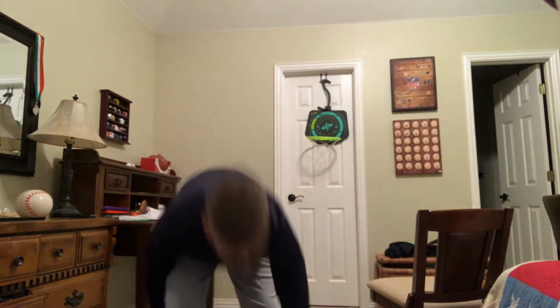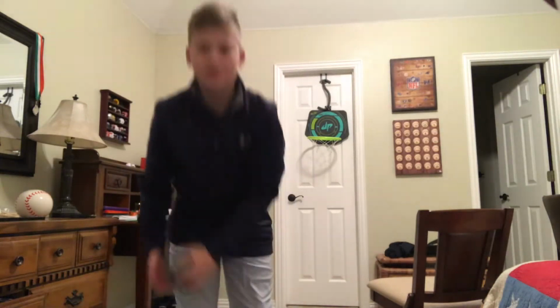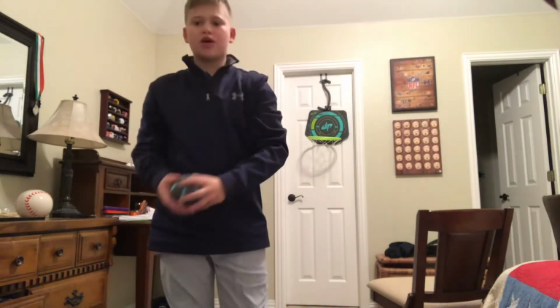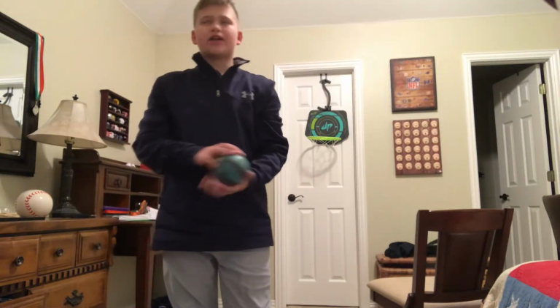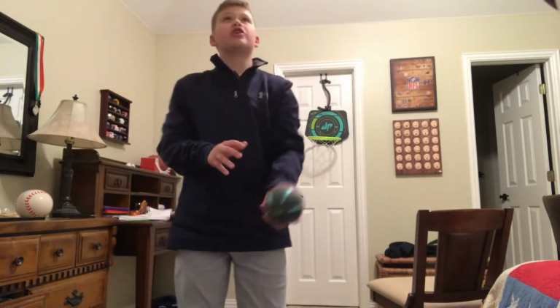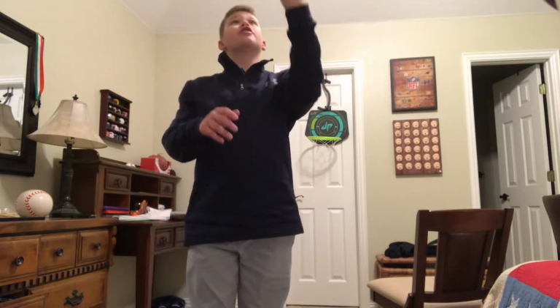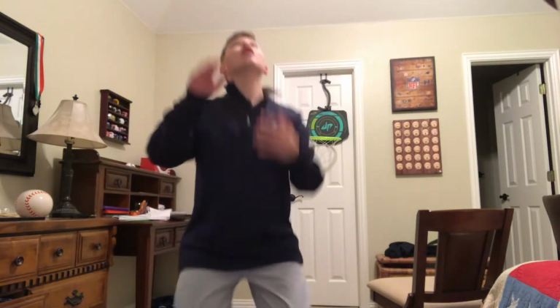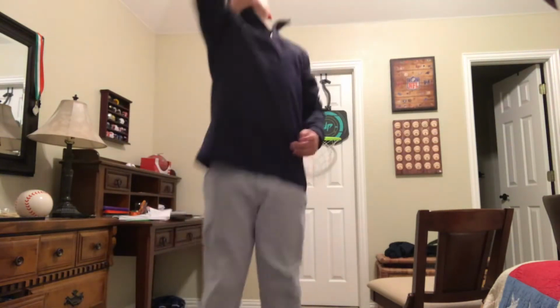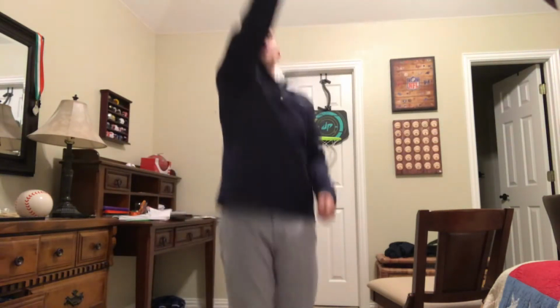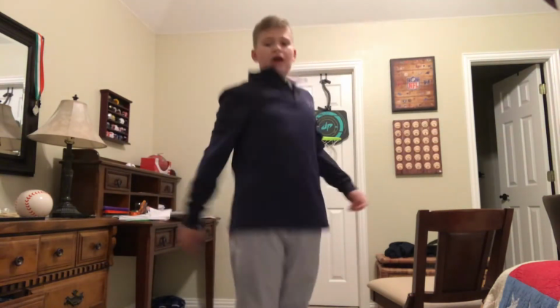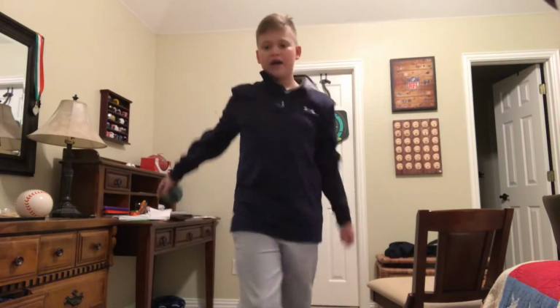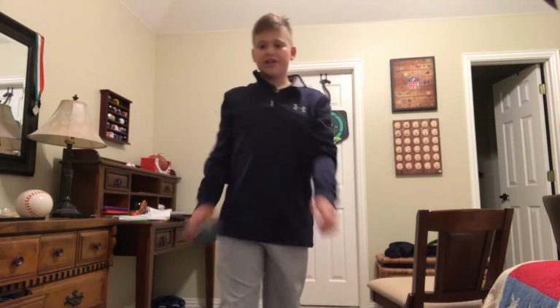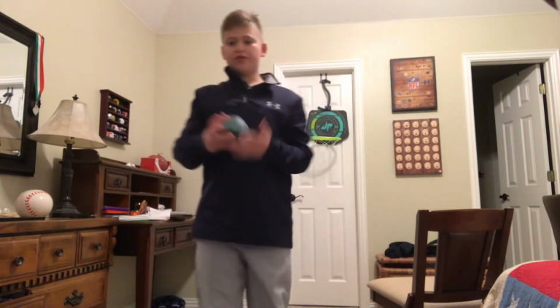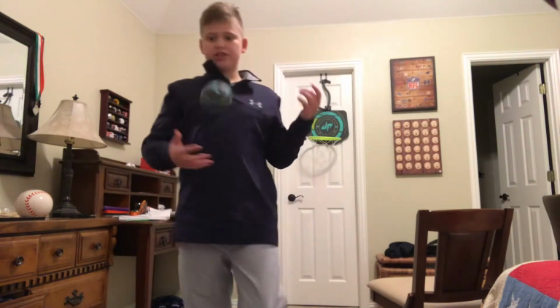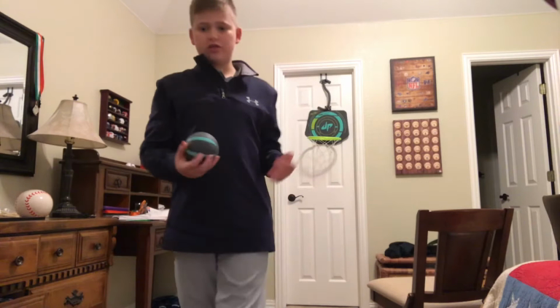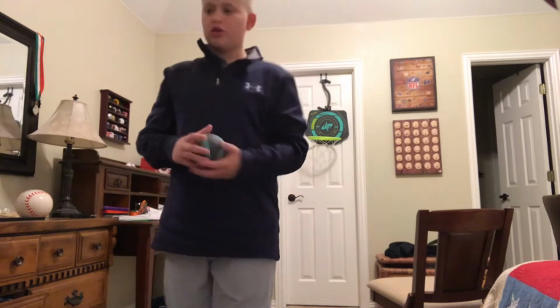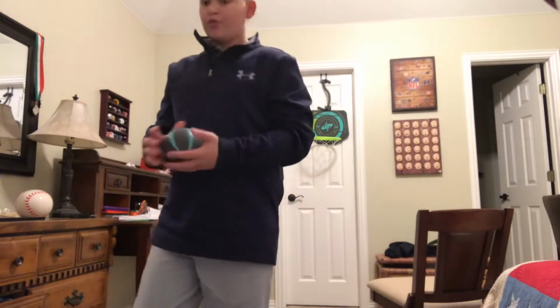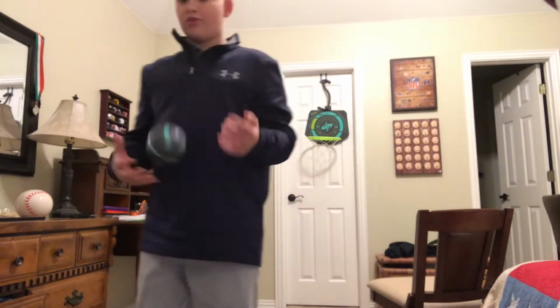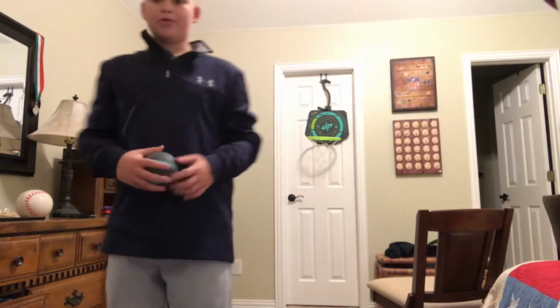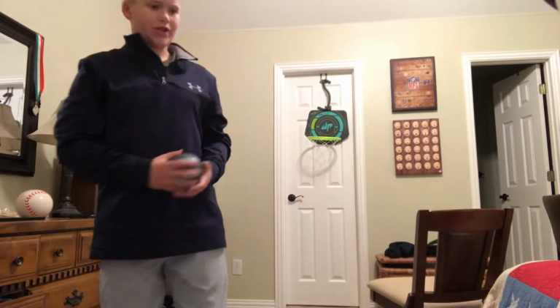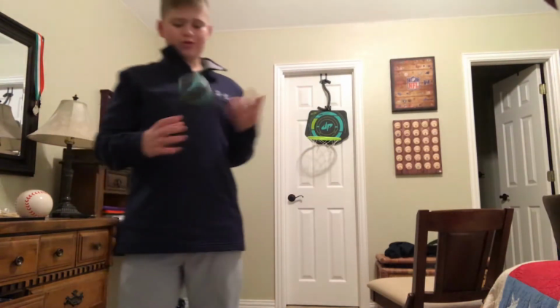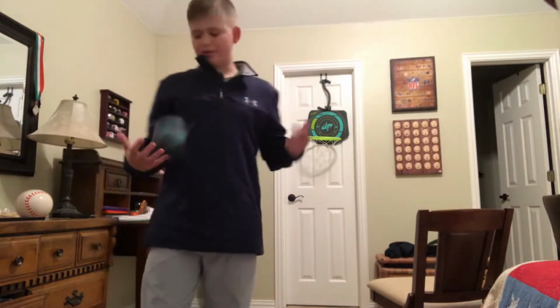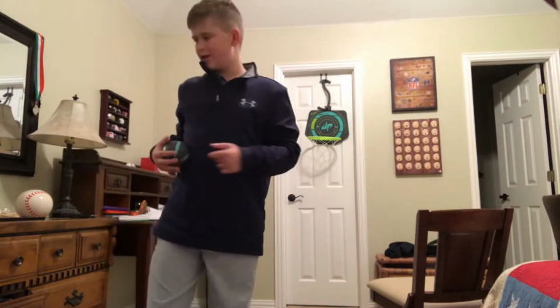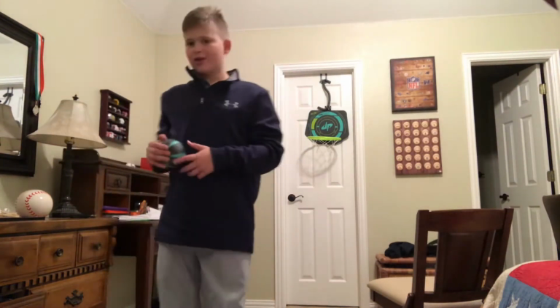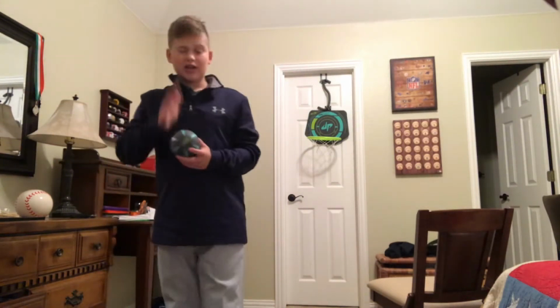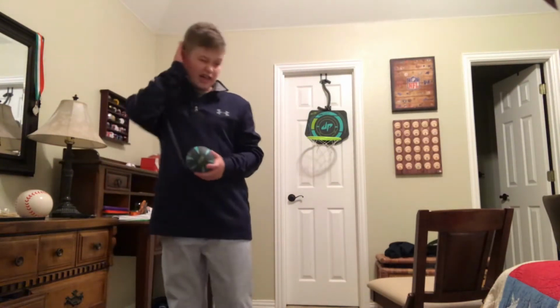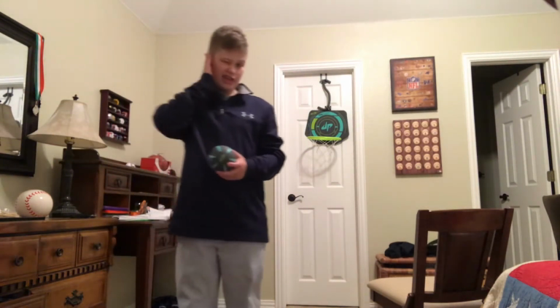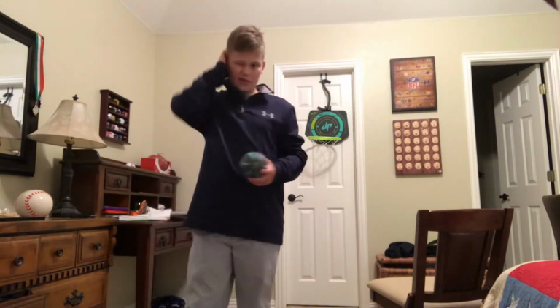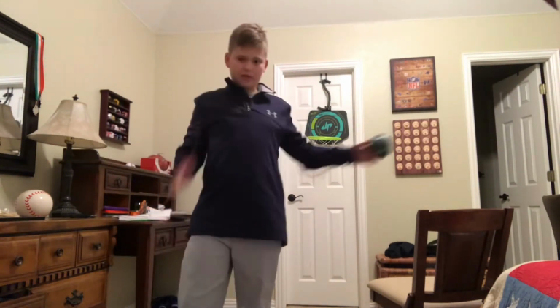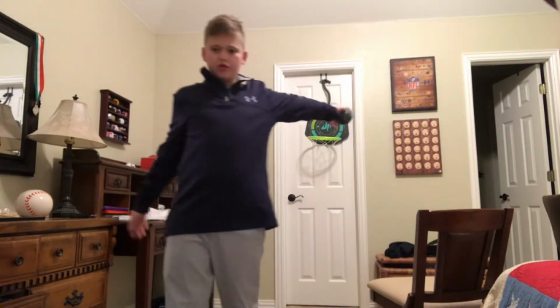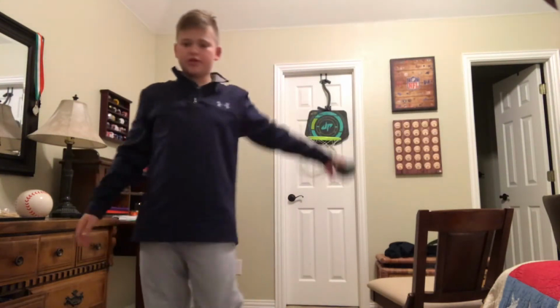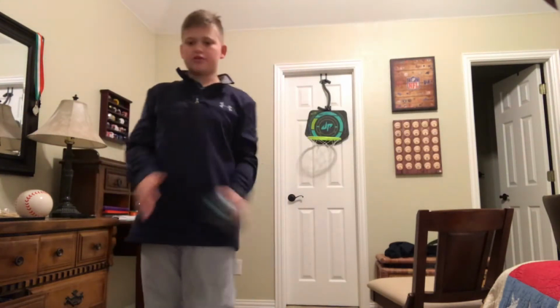What's up guys, welcome back to the channel. I needed to post something today so this is what I'm posting. I'm doing some Funtime Mini Hoop. Let's get started.